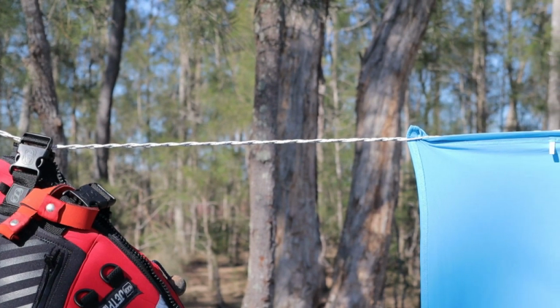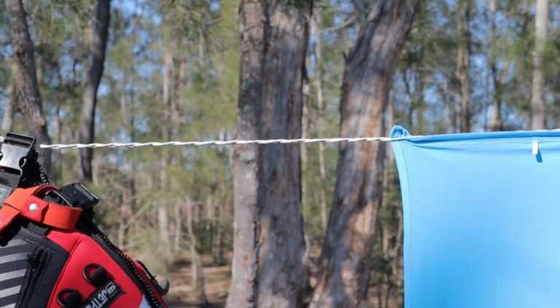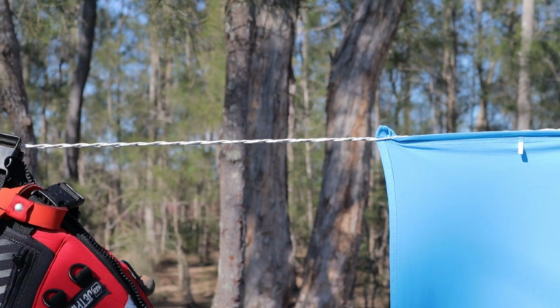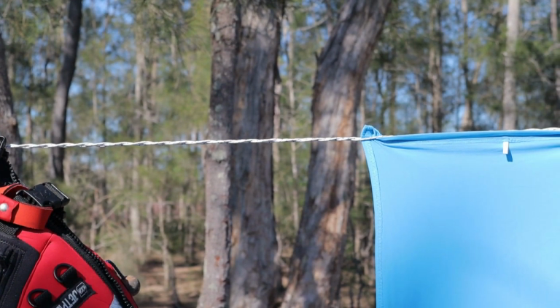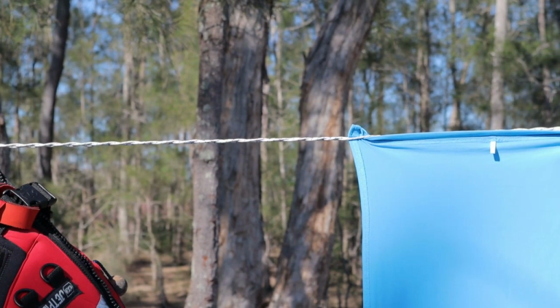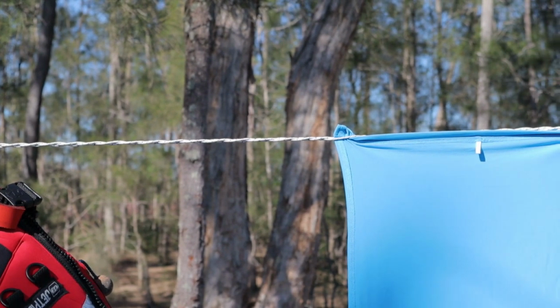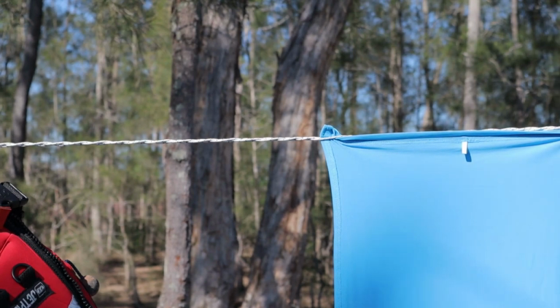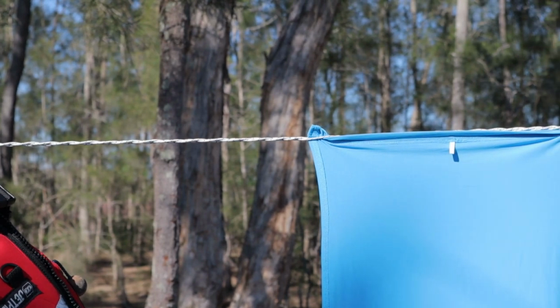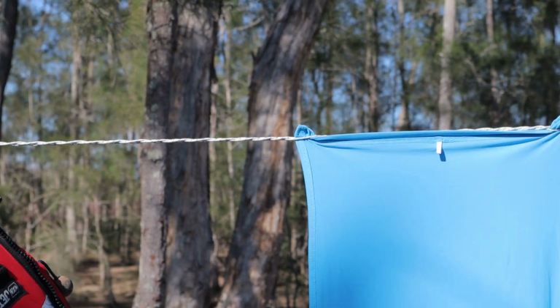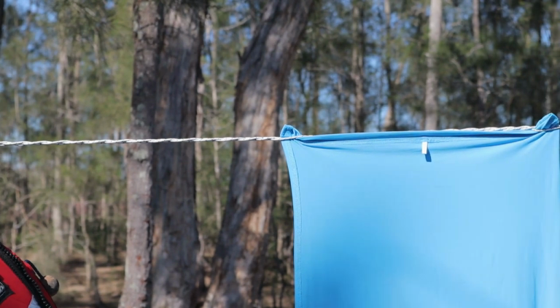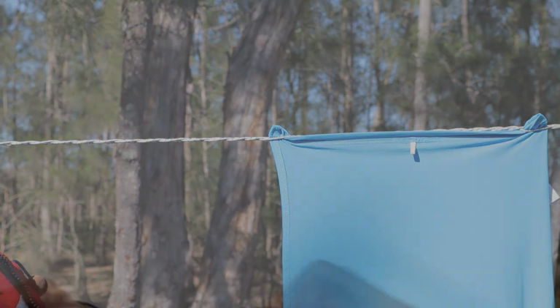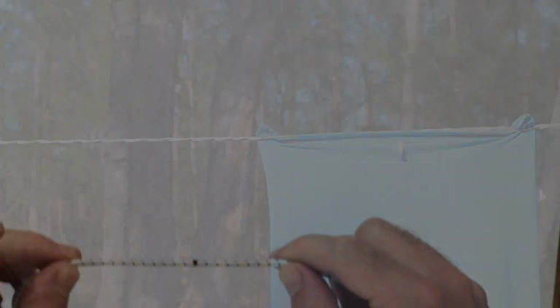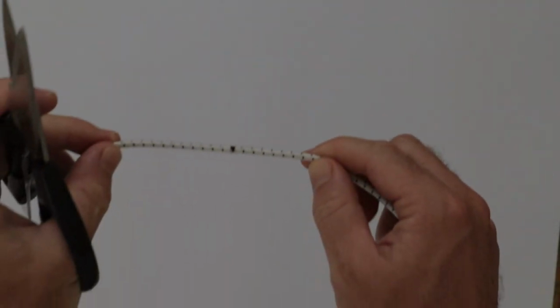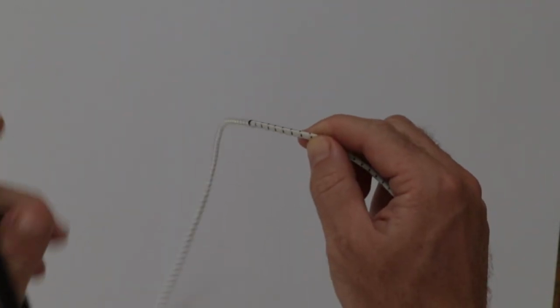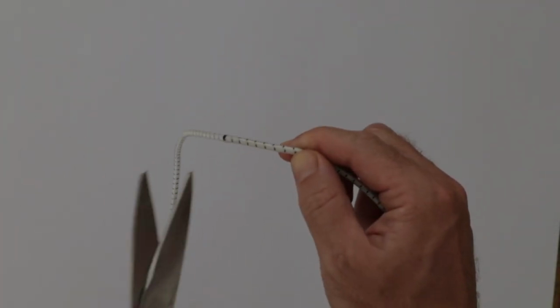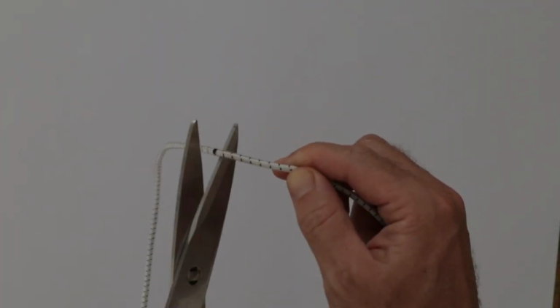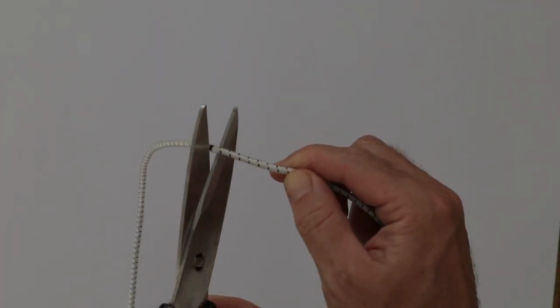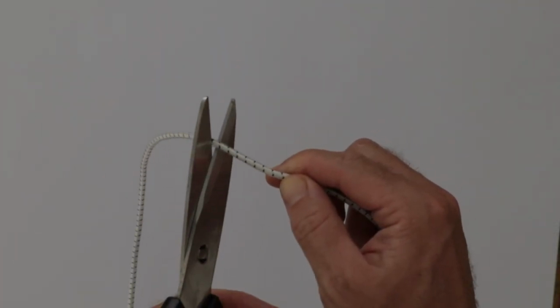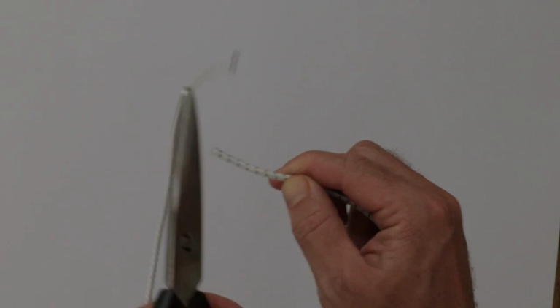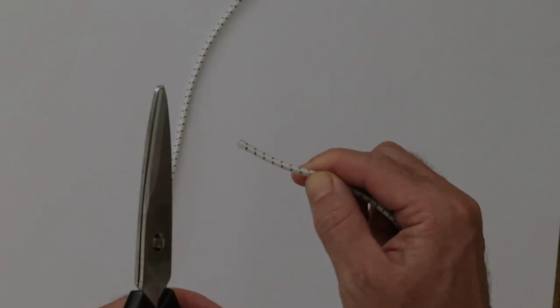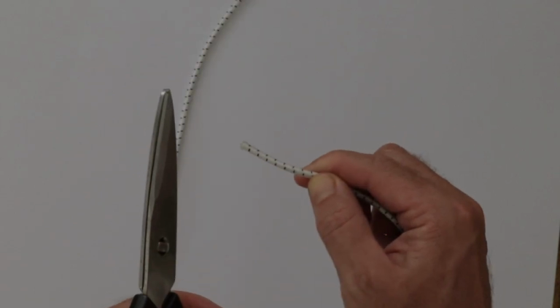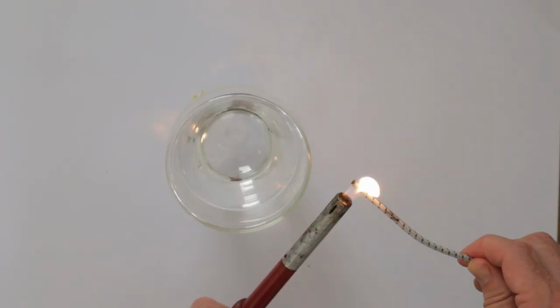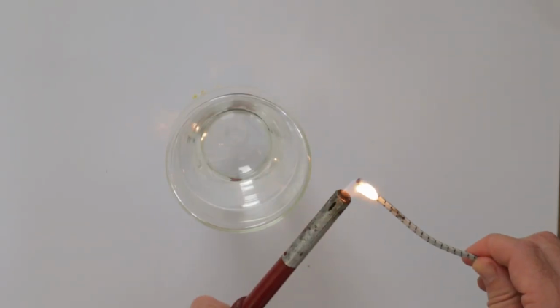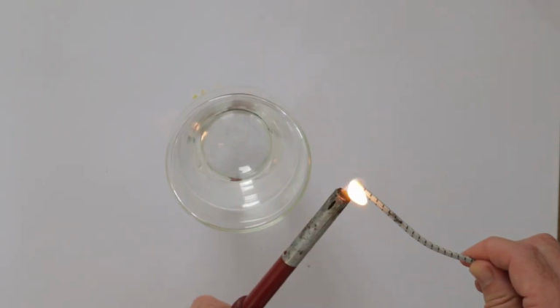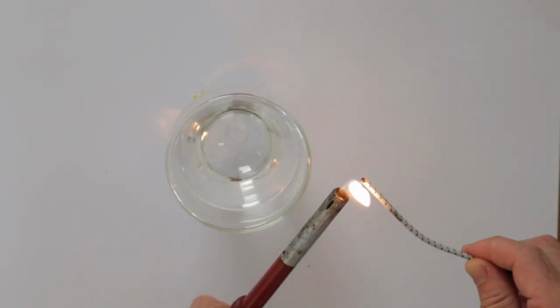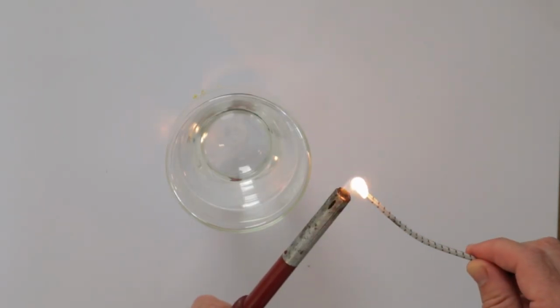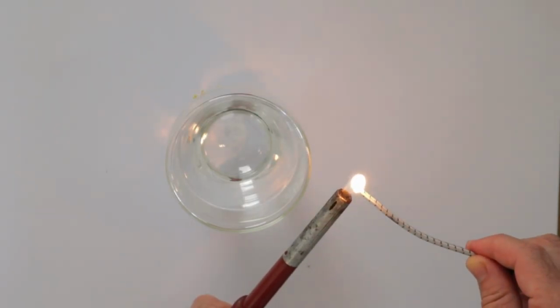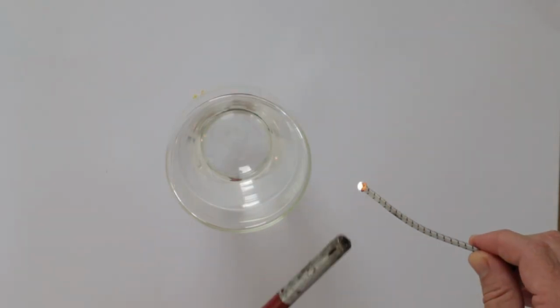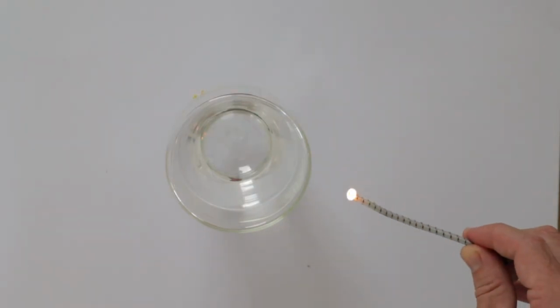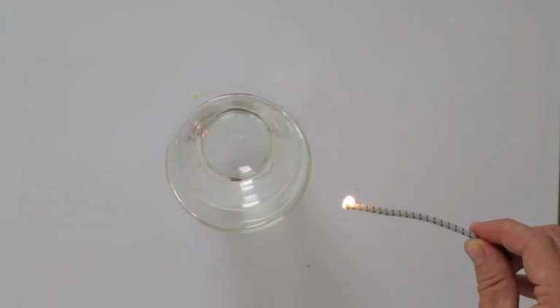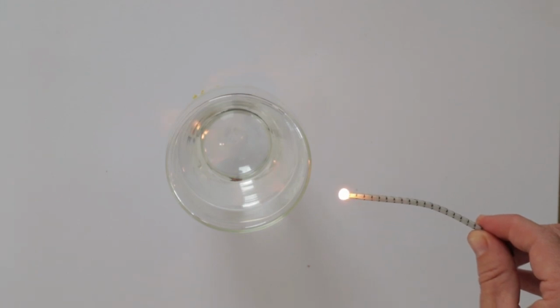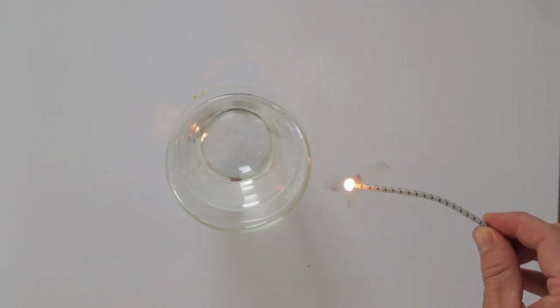If you only intend to be hanging lighter garments, then a thinner shock cord will be sufficient. Next, cut the shock cord into 3 equal lengths. Use a flame to singe the cut ends to stop them fraying.